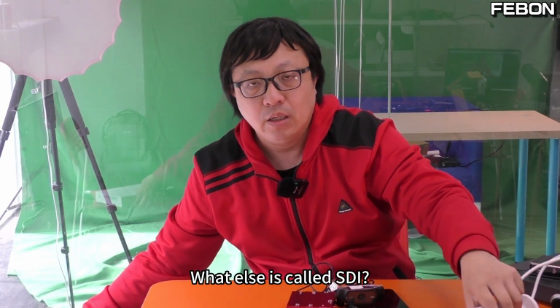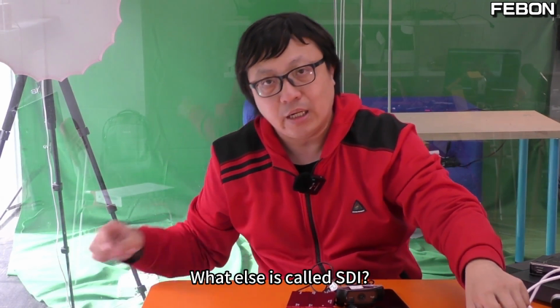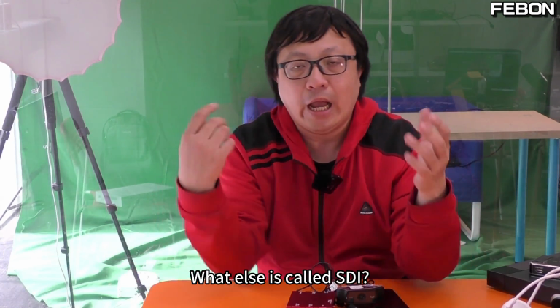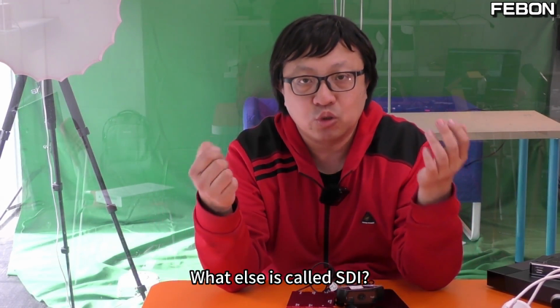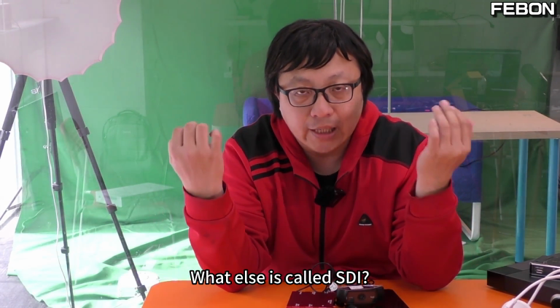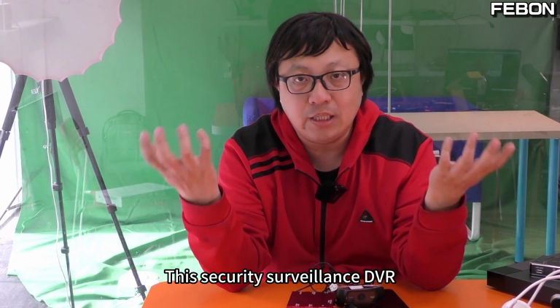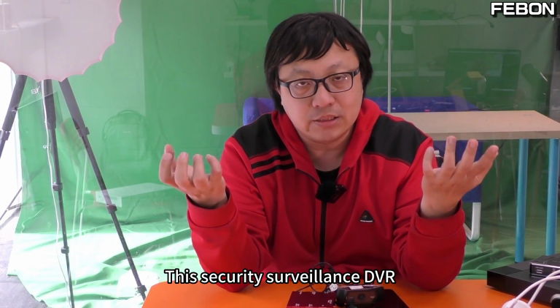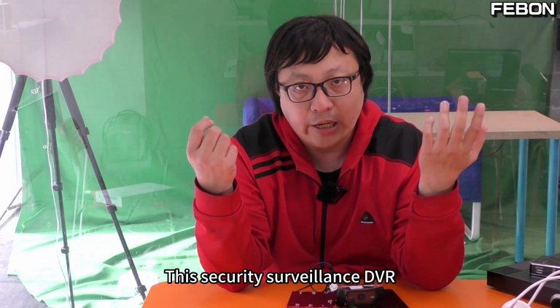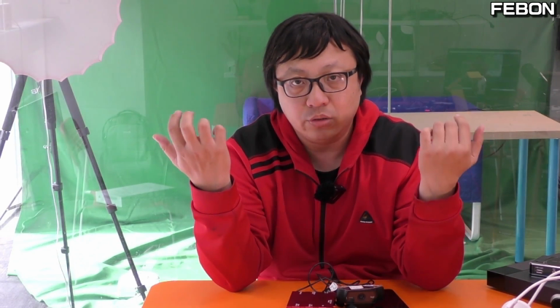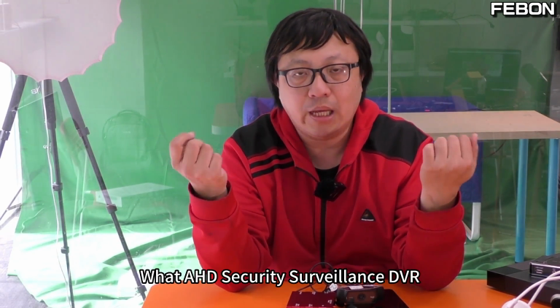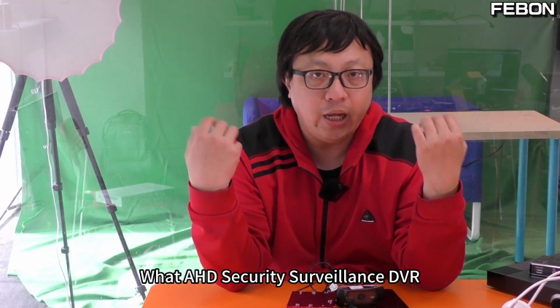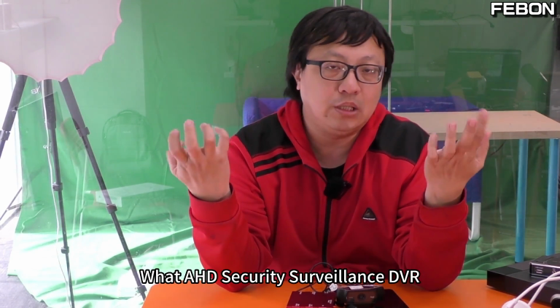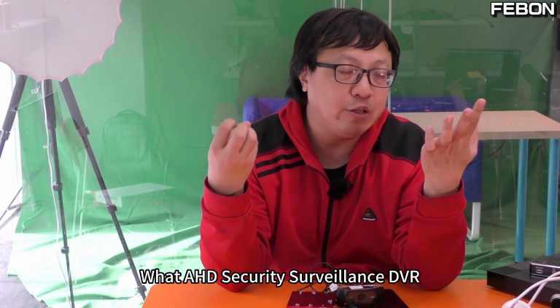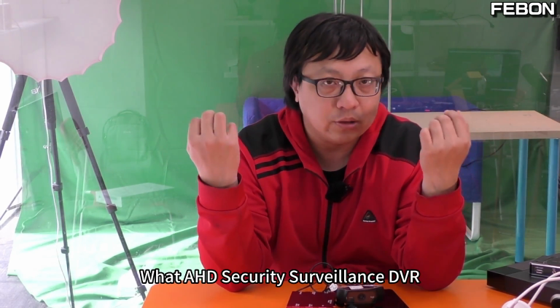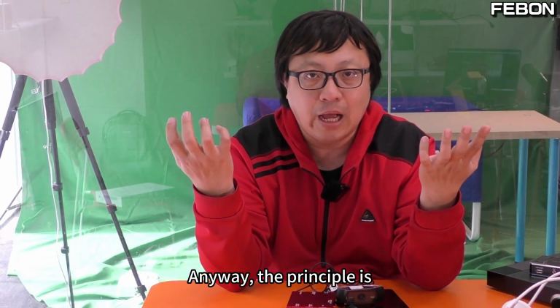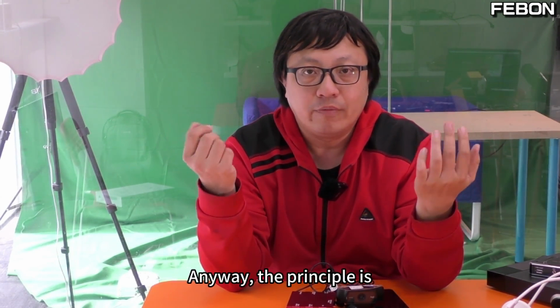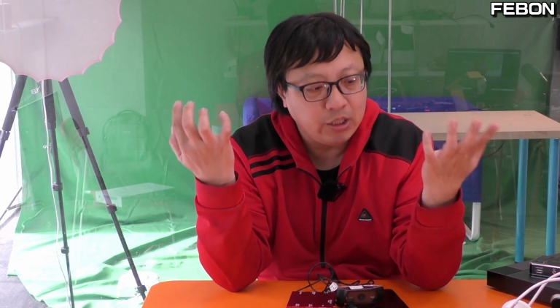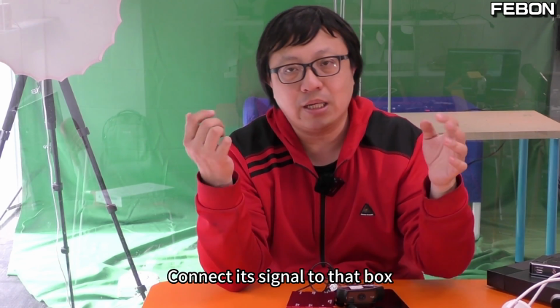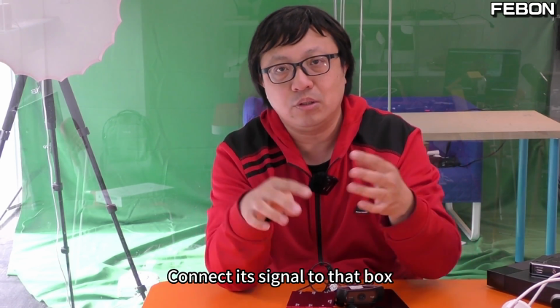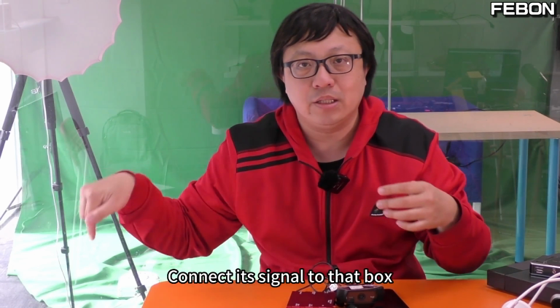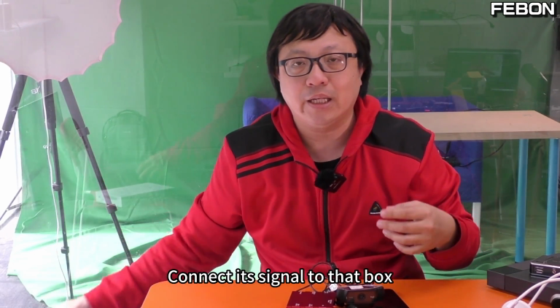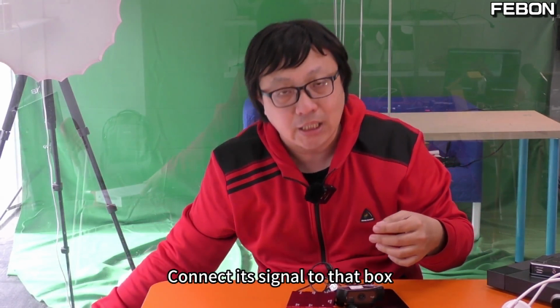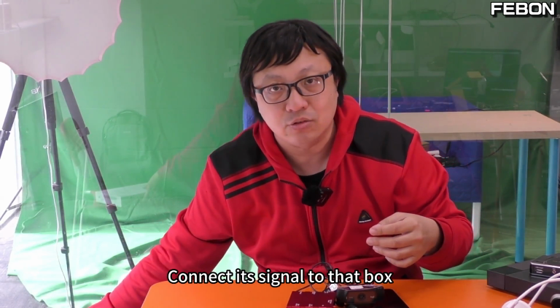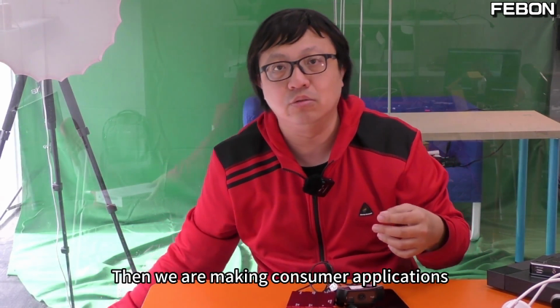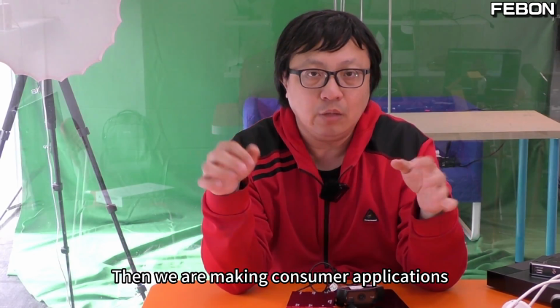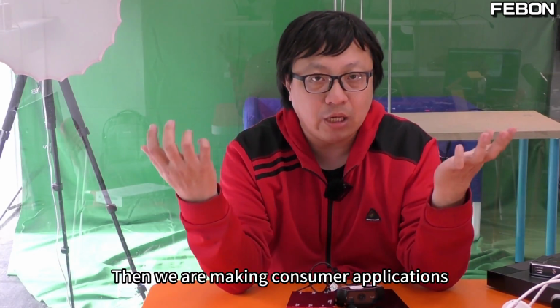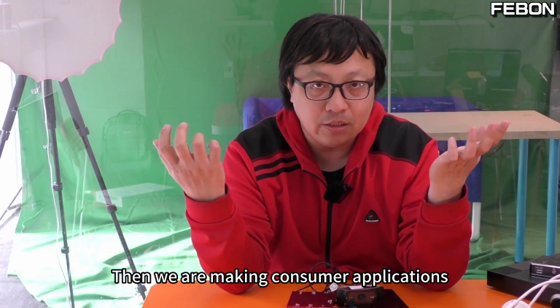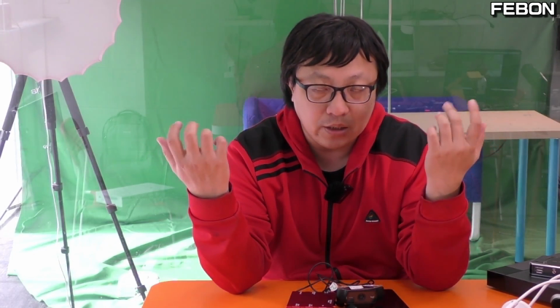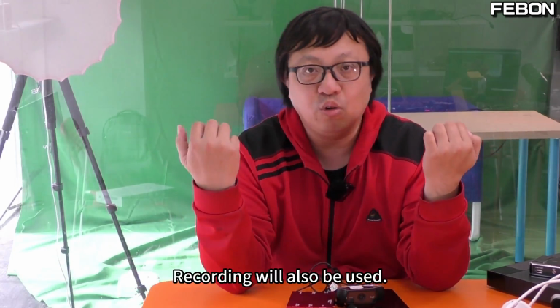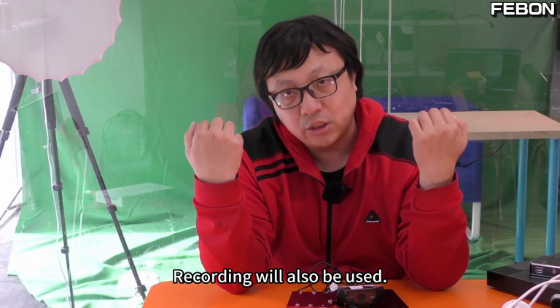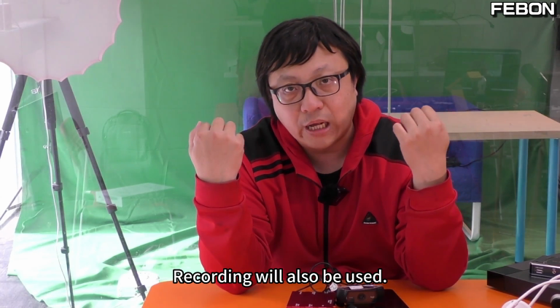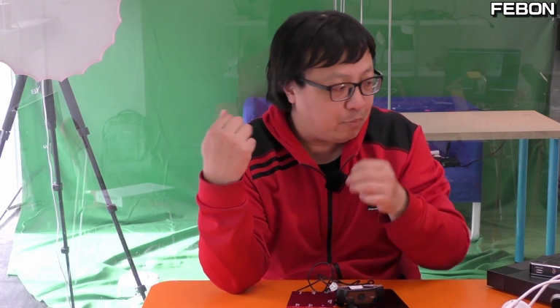What about what is called SDI? This security surveillance DVR — the principle is to connect its signal to that box. Then we are making consumer applications, and recording will also be used.